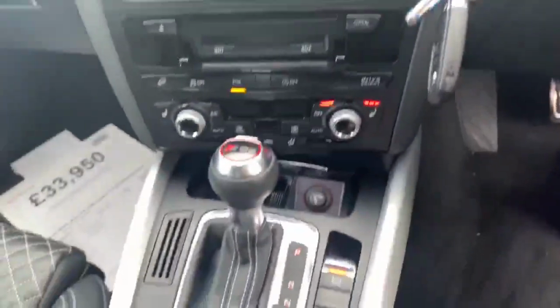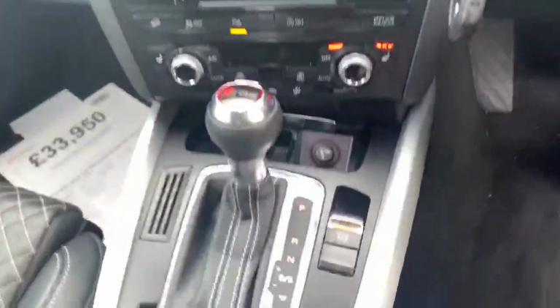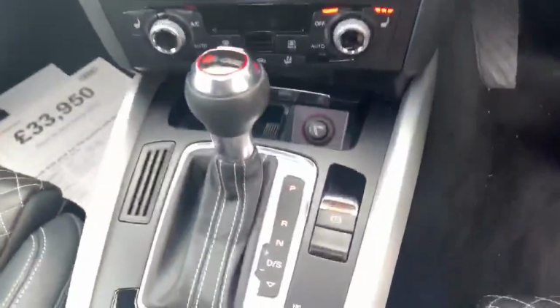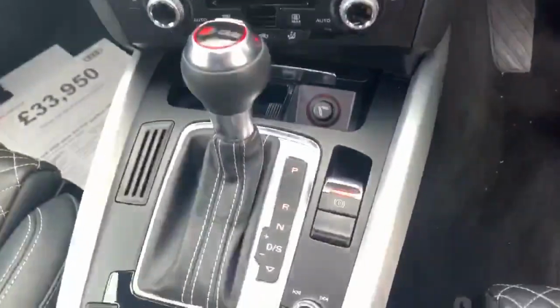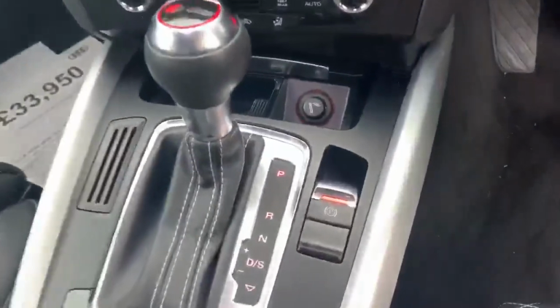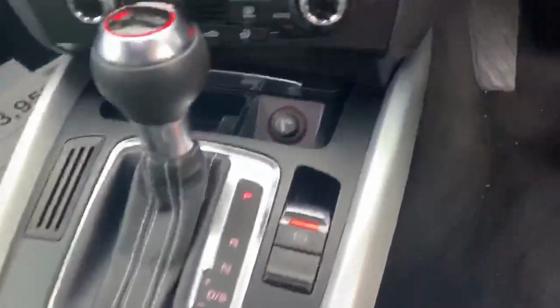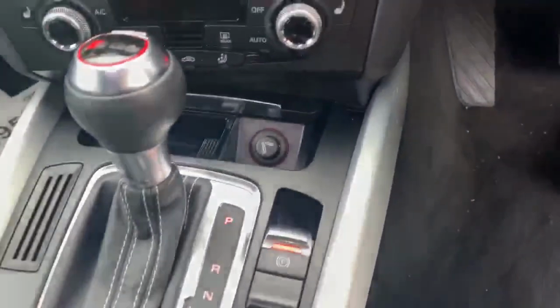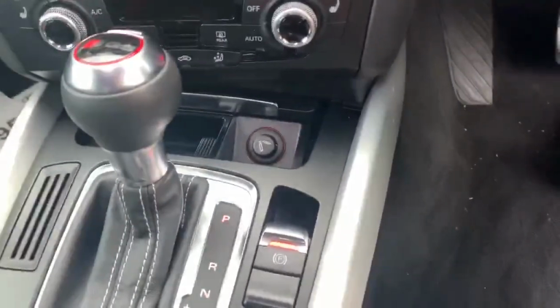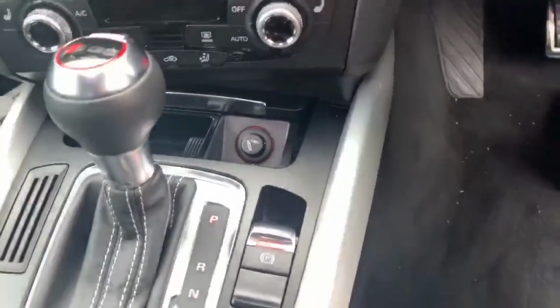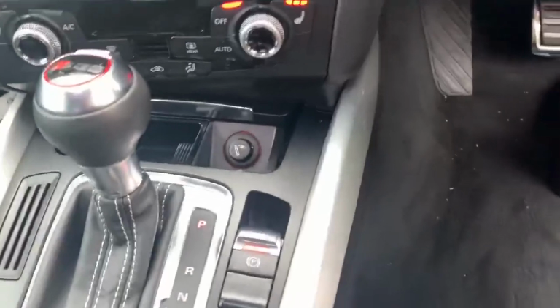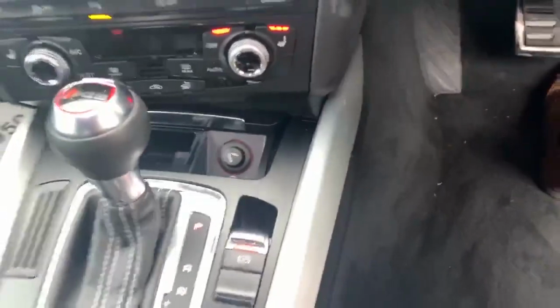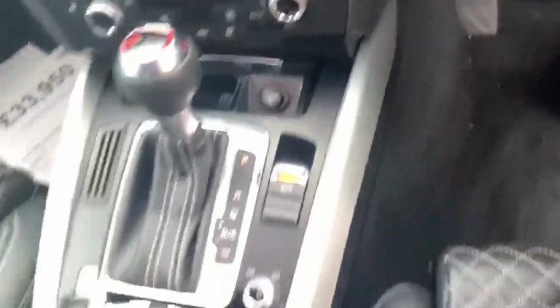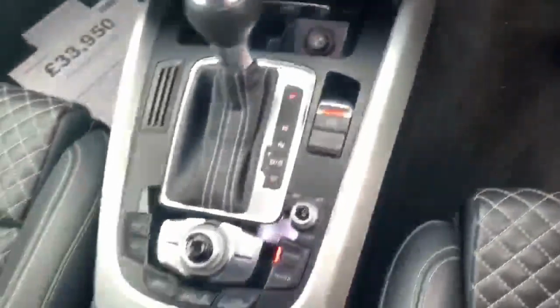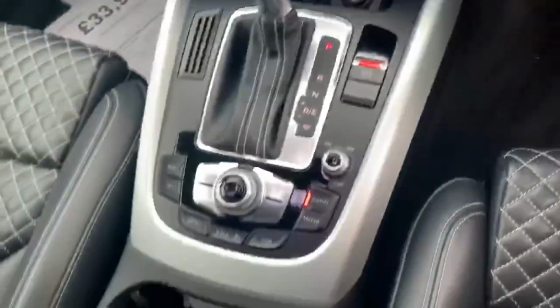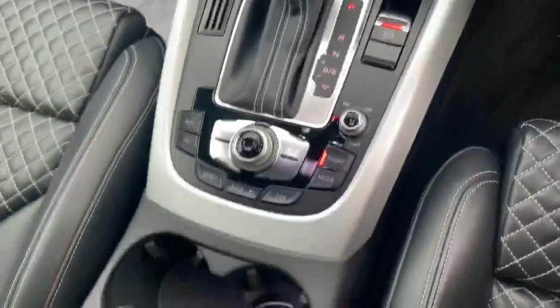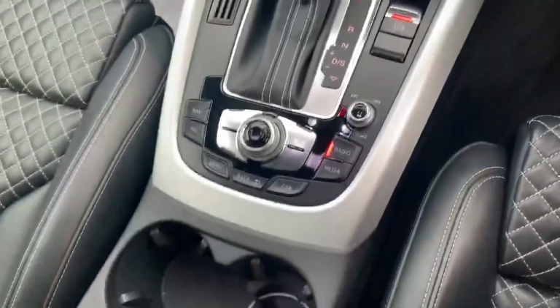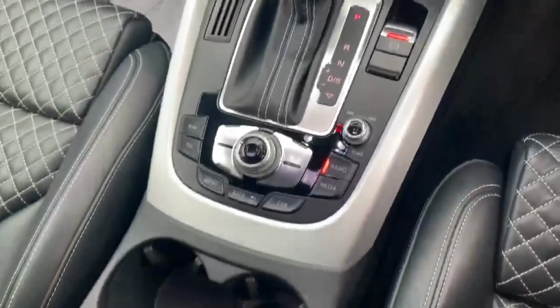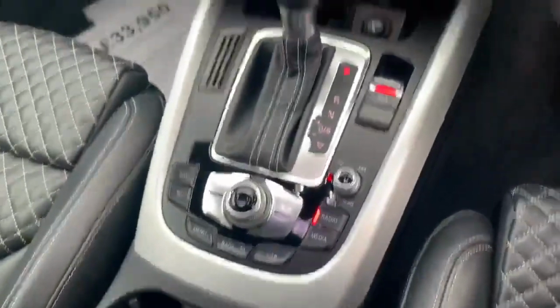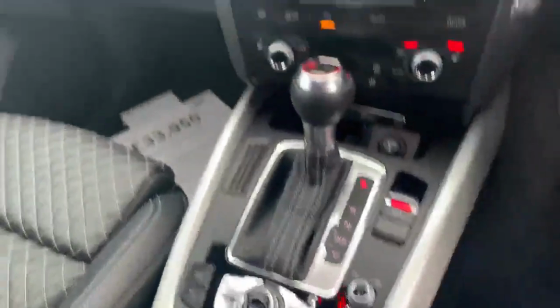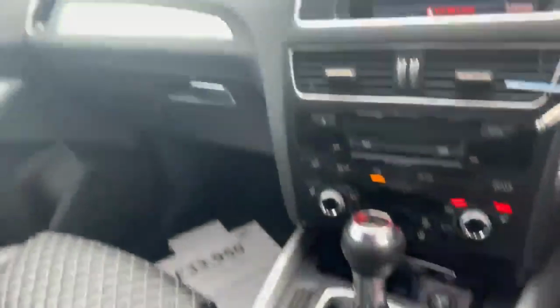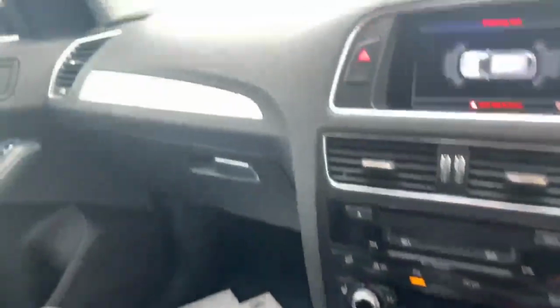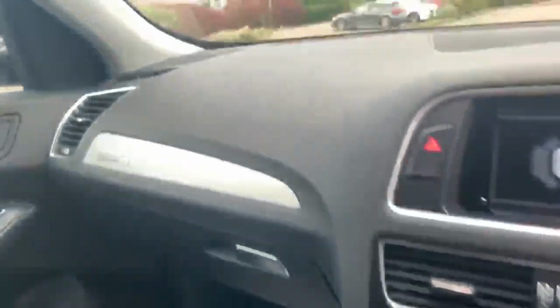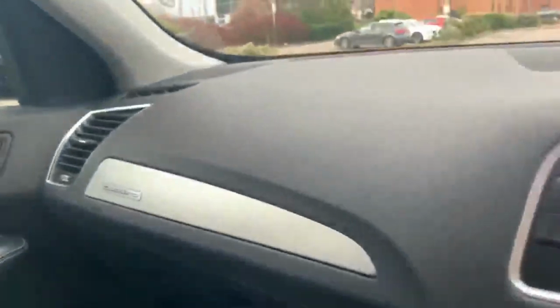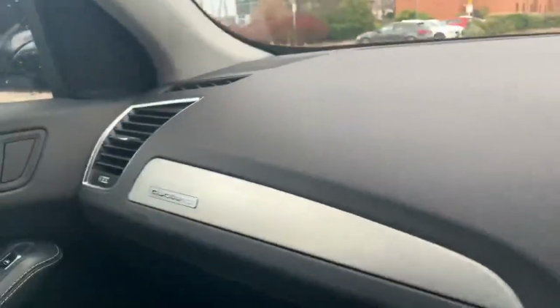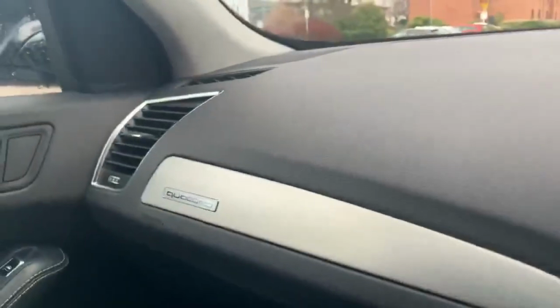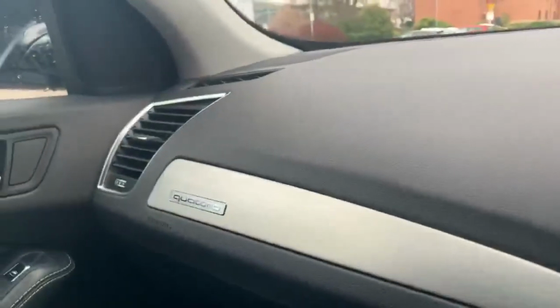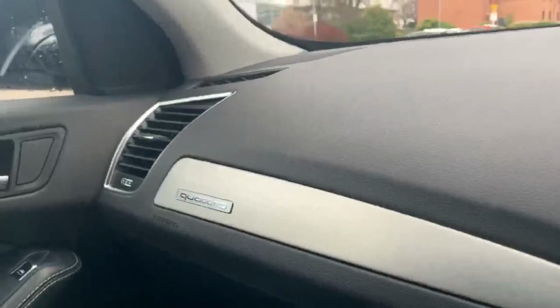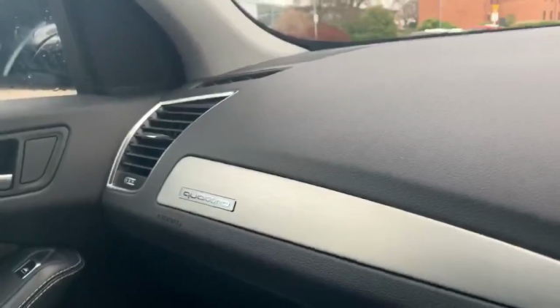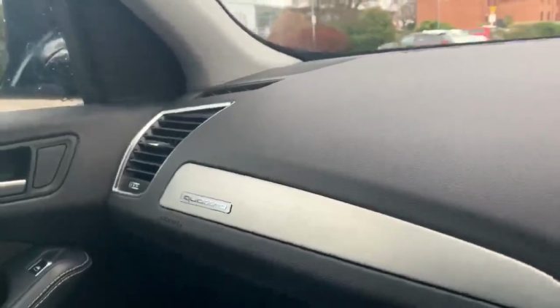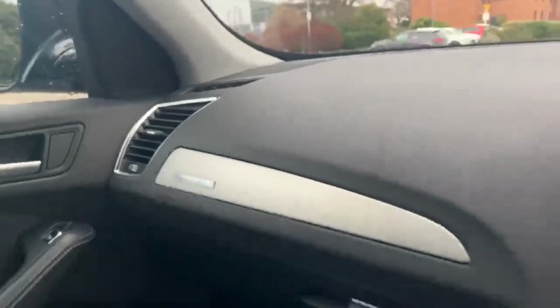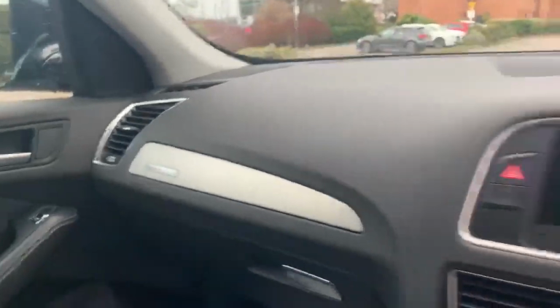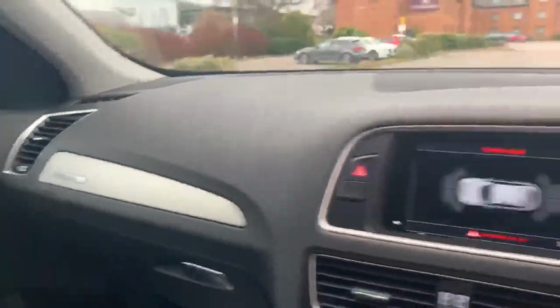Here we have the automatic gearbox, the electronic handbrake, and the MMI touch system. As you can see, we've also got the Quattro badges, so it is four wheel drive.